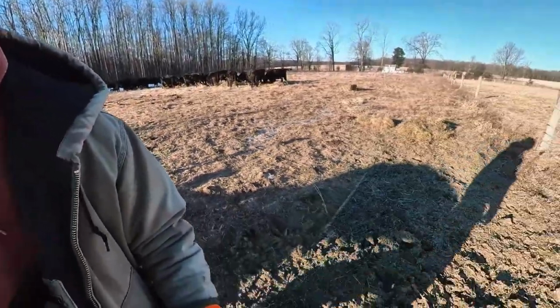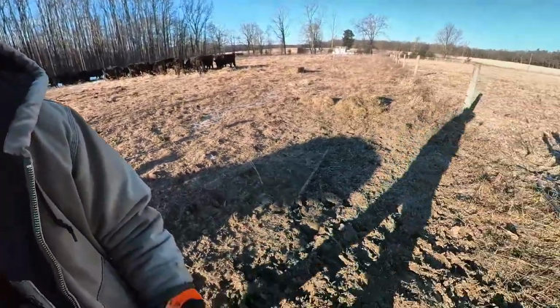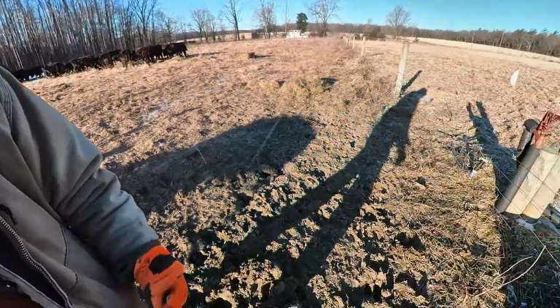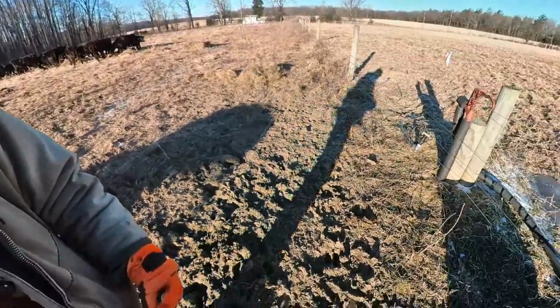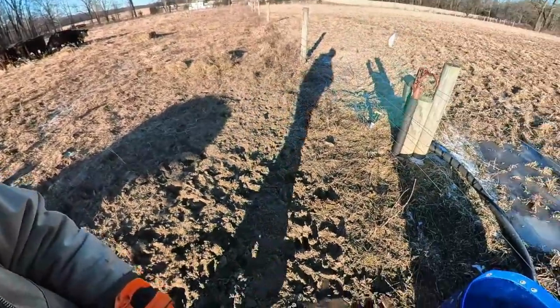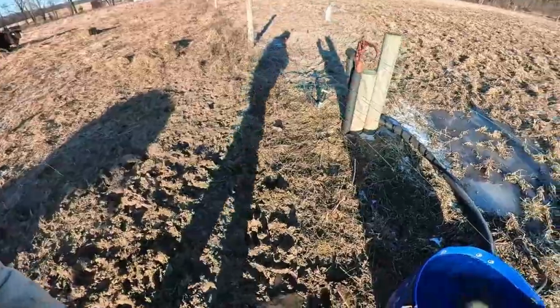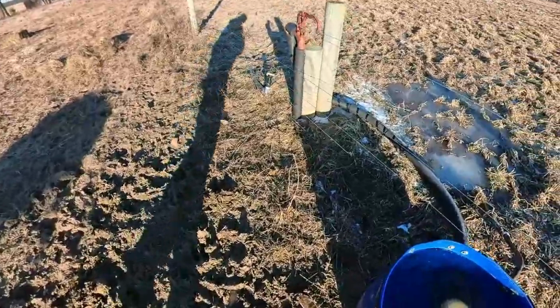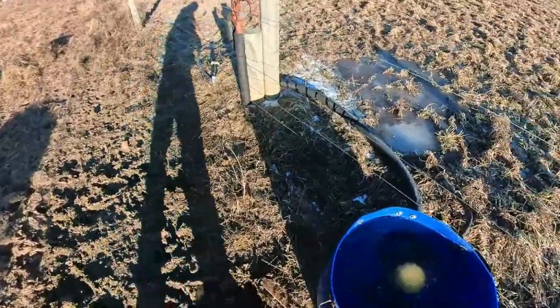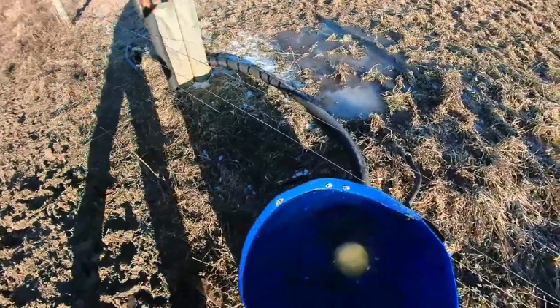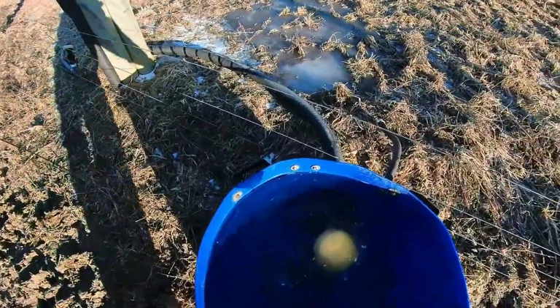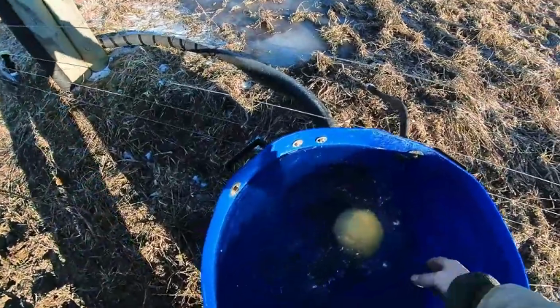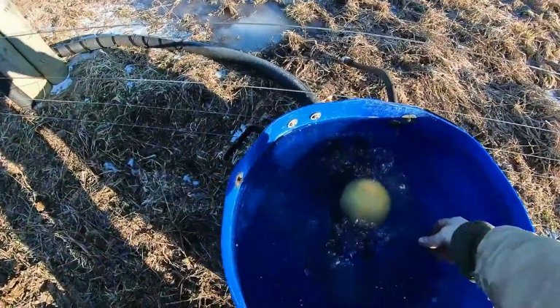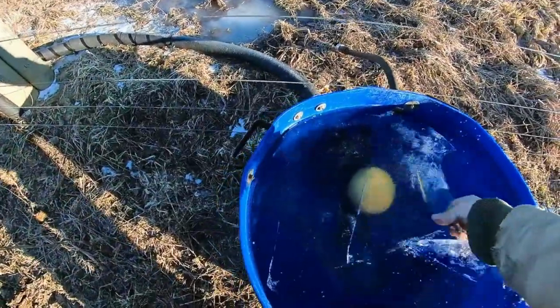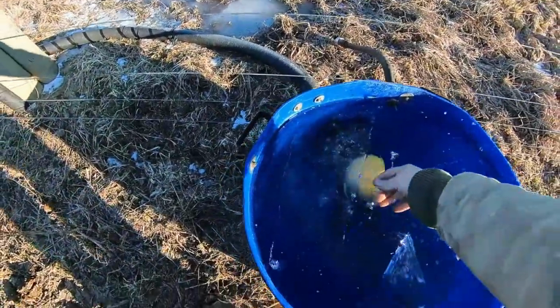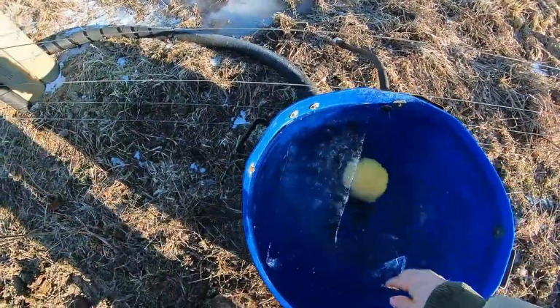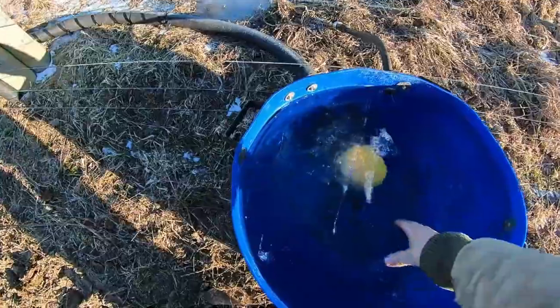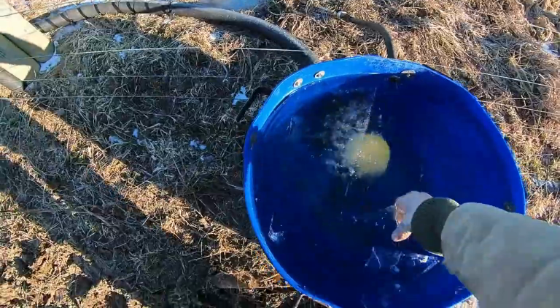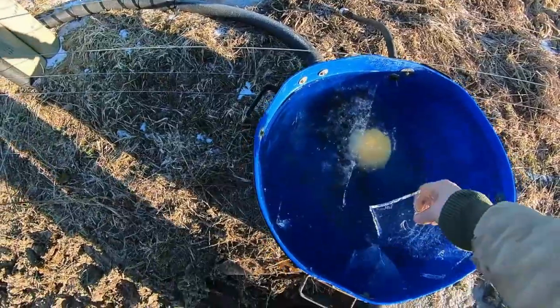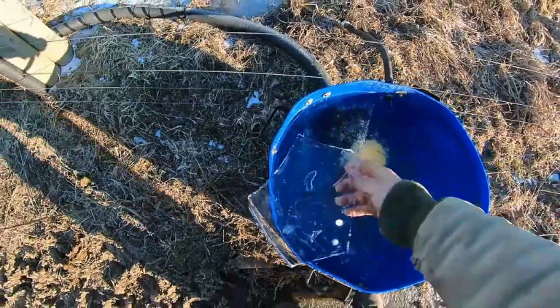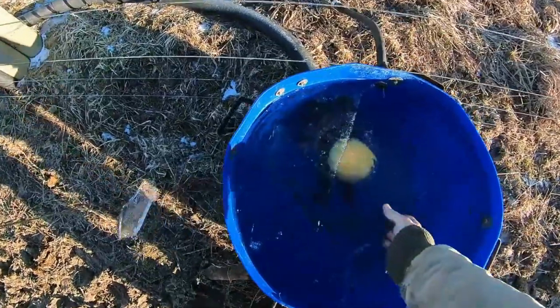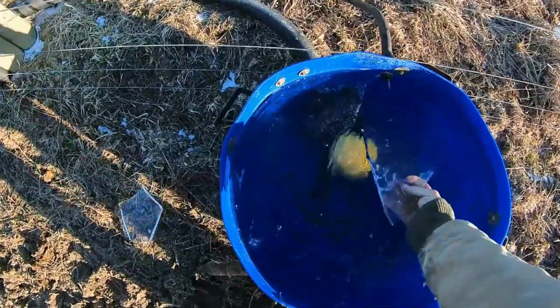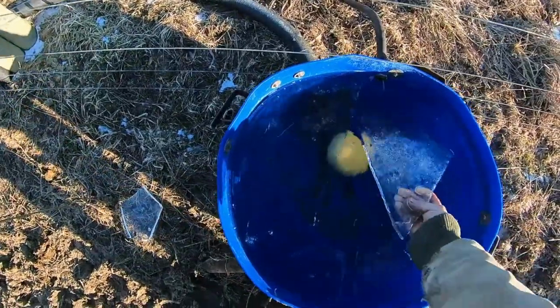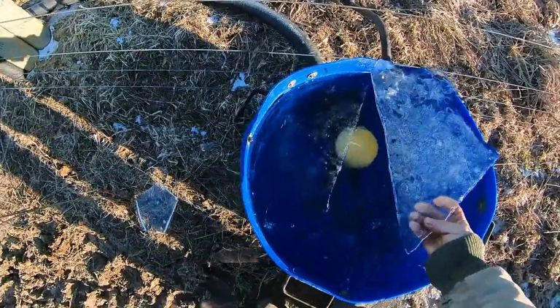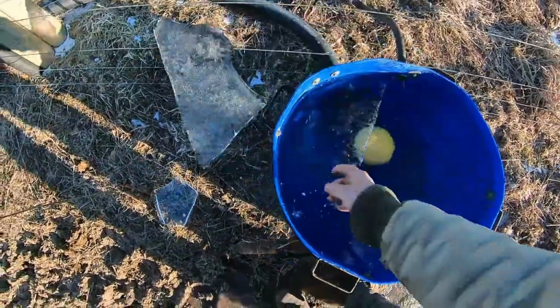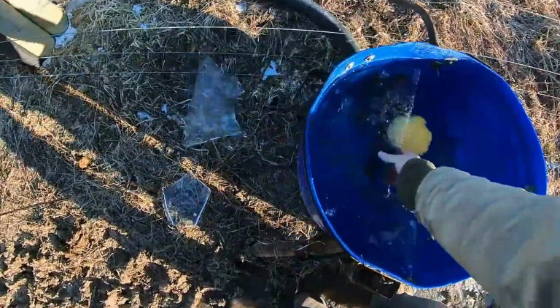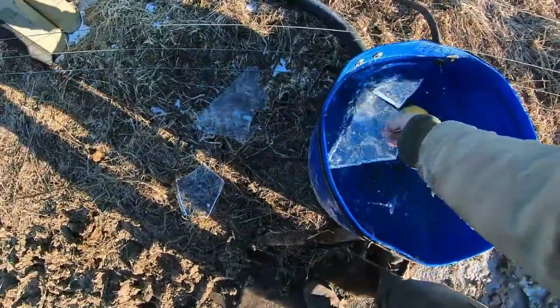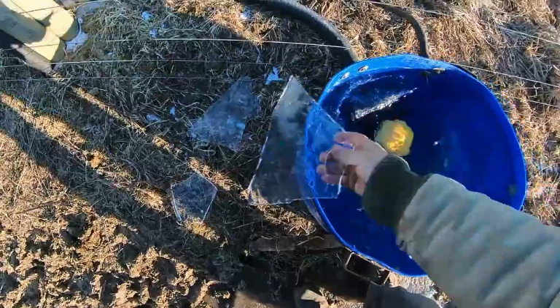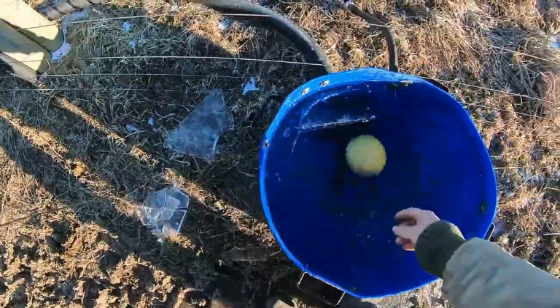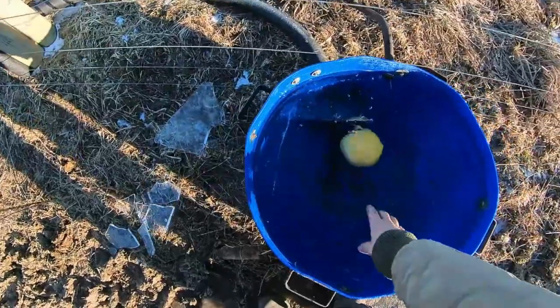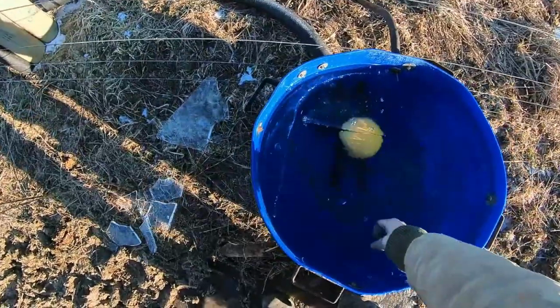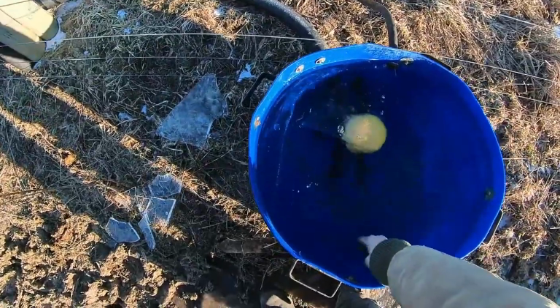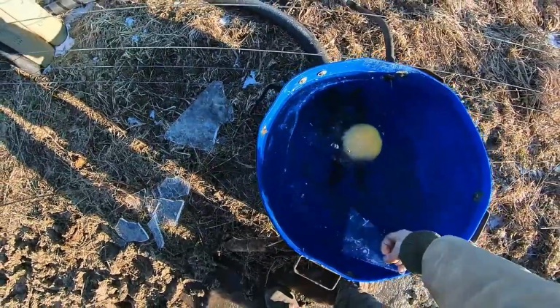Here's our stock tank. It's 15 degrees here this morning — have a little bit of ice, but we're not froze up.